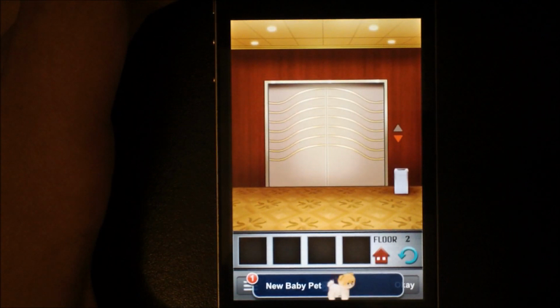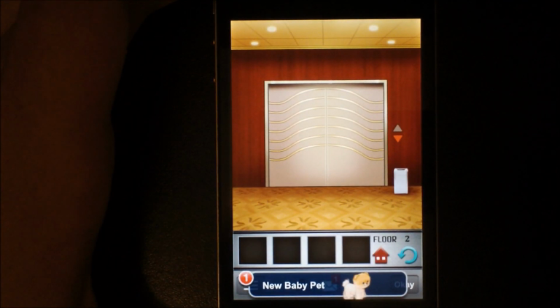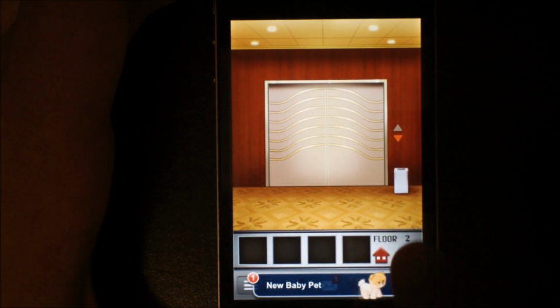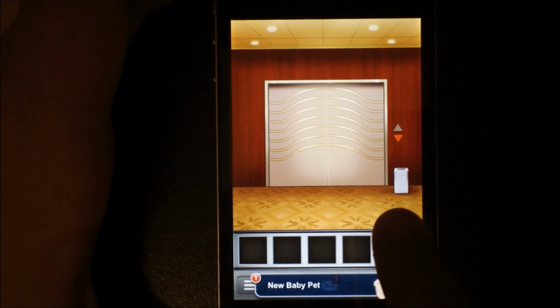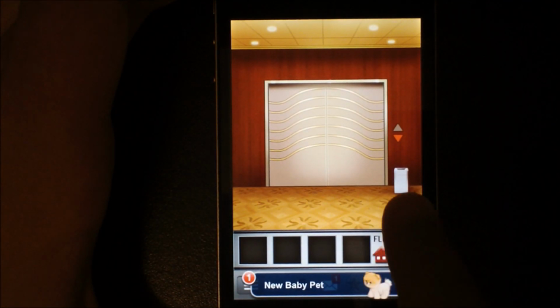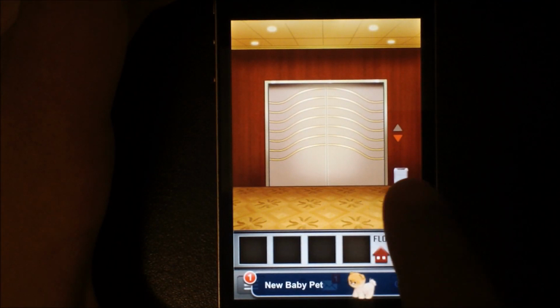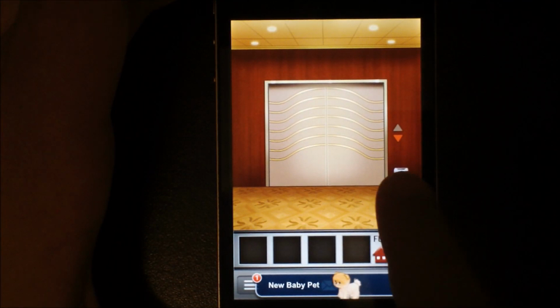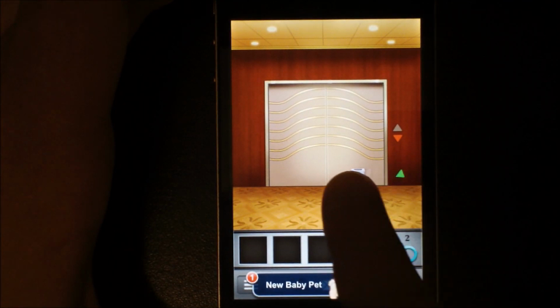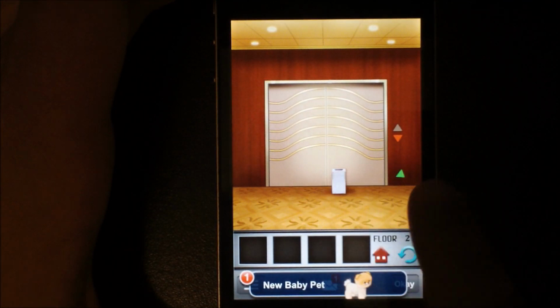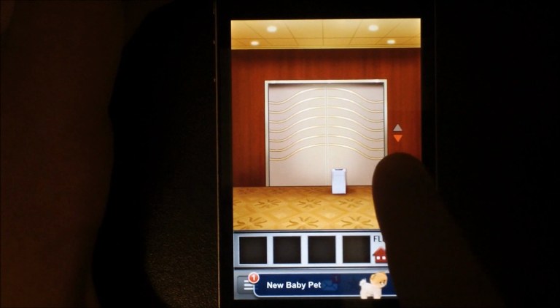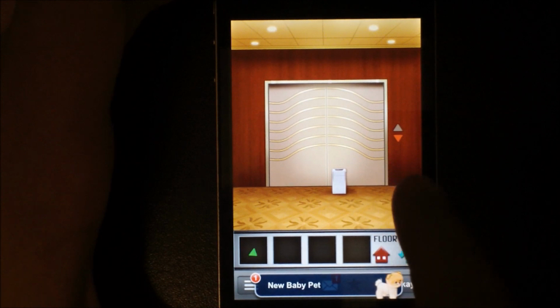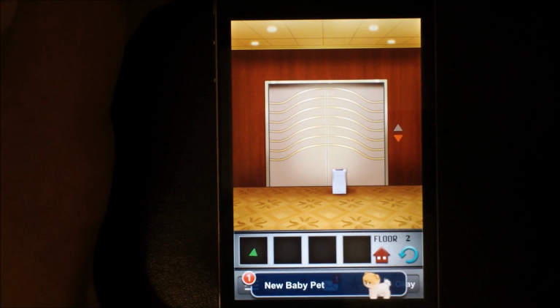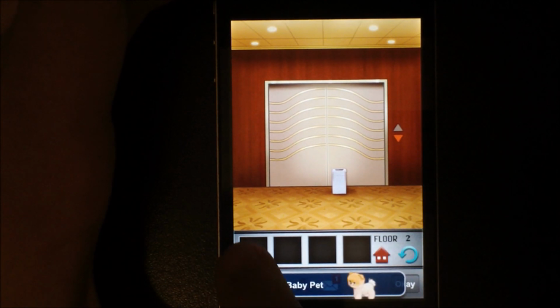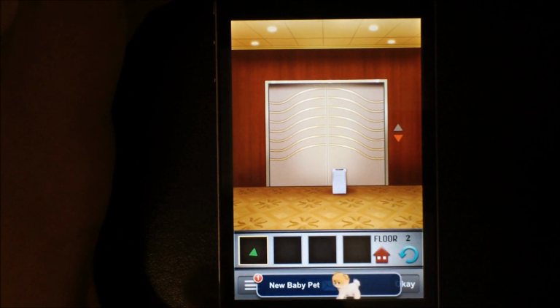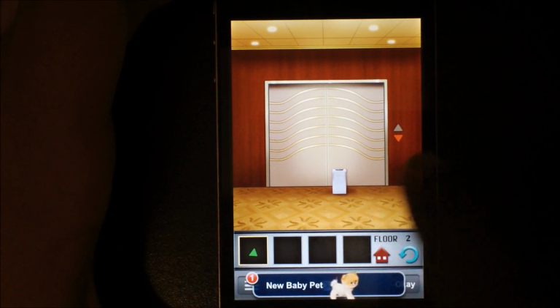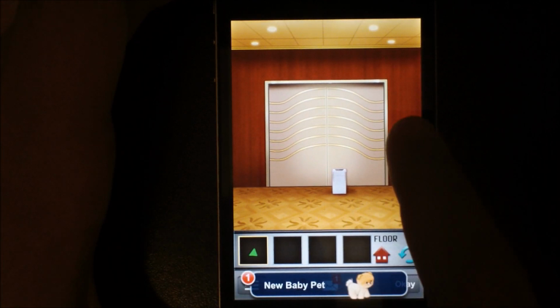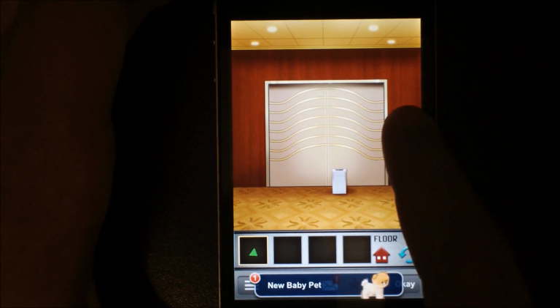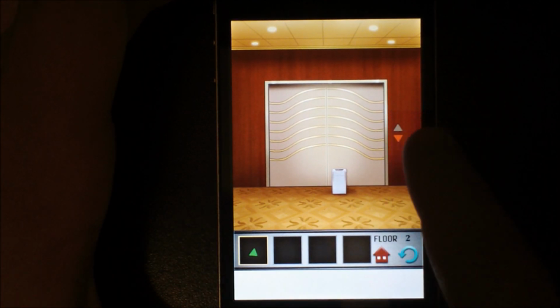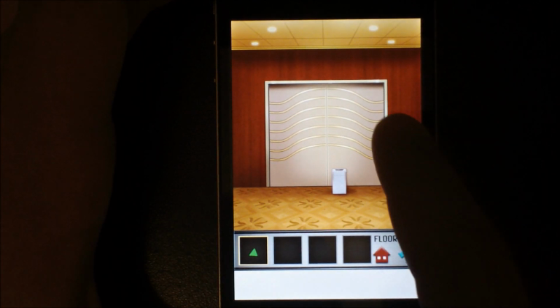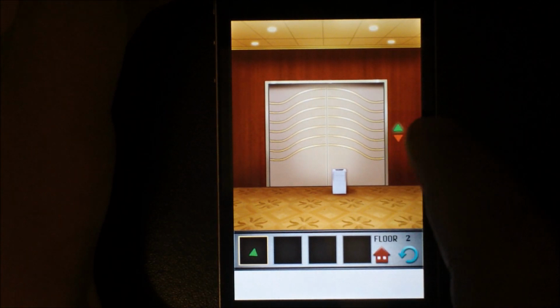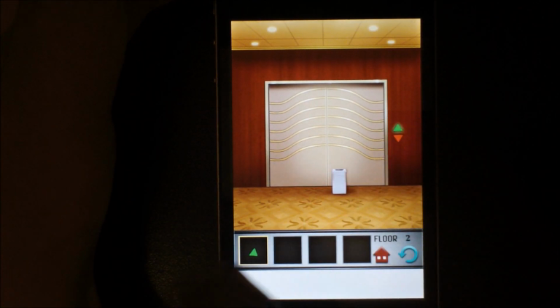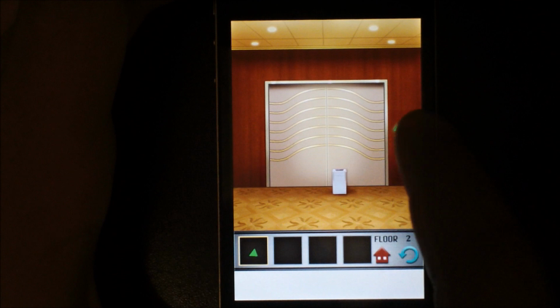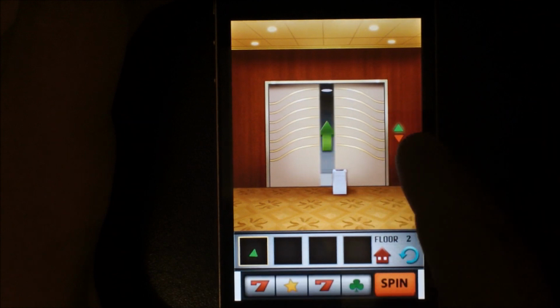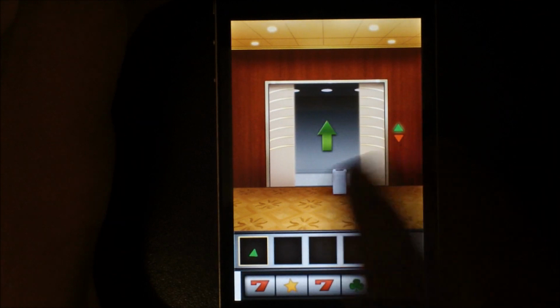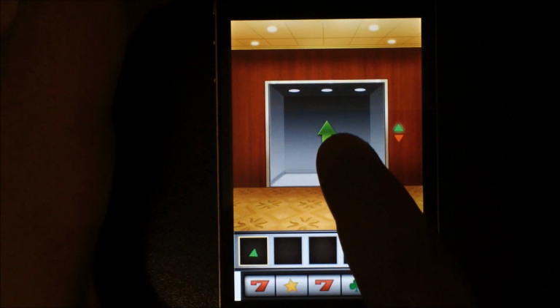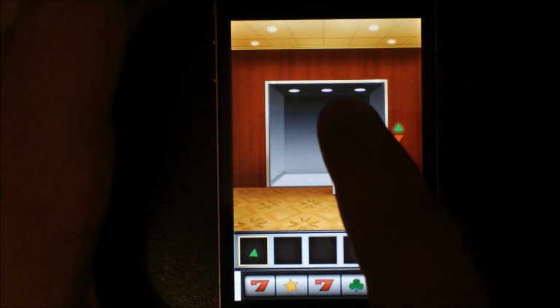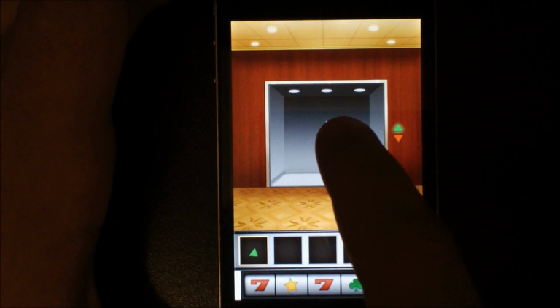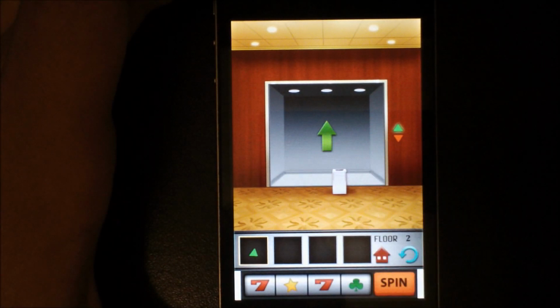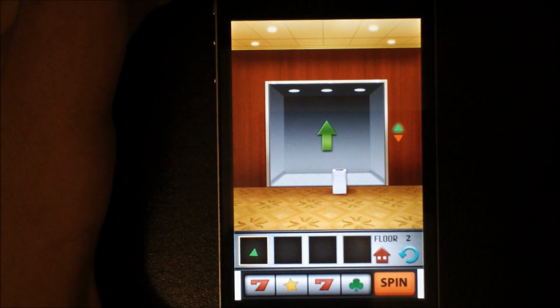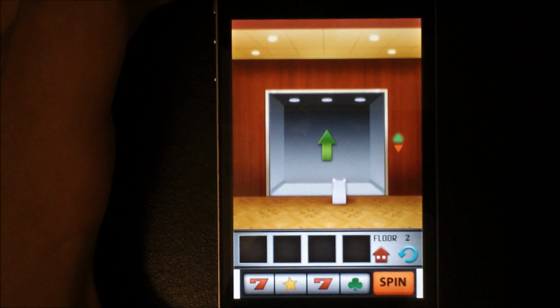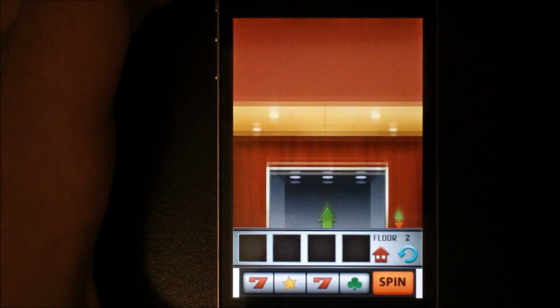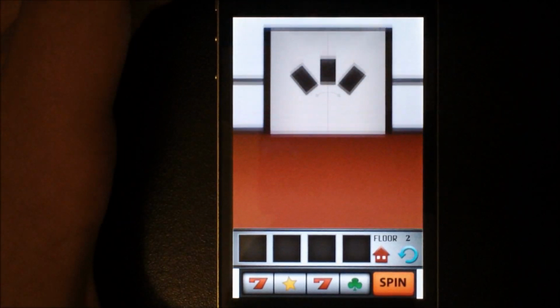Floor number two: see this trash can right here — you want to move it over. Get the arrow, get out of your items inventory down here, put it right there and then click it. The doors will open and click the arrow going up, and you're on to floor number three.